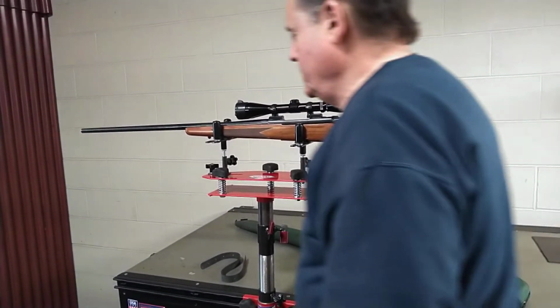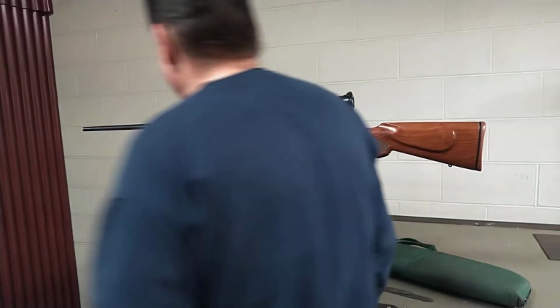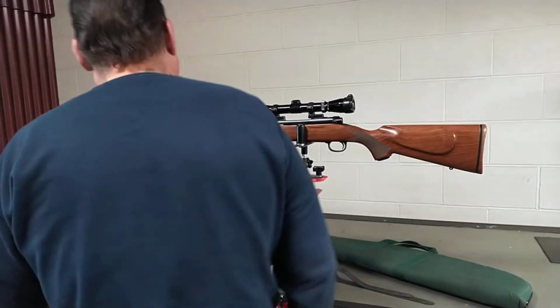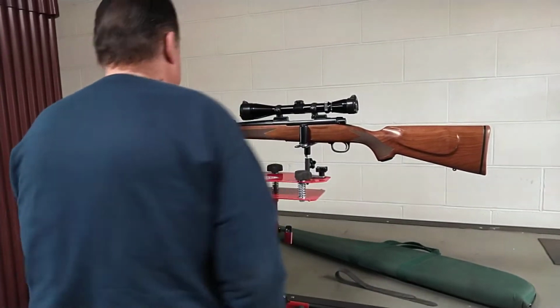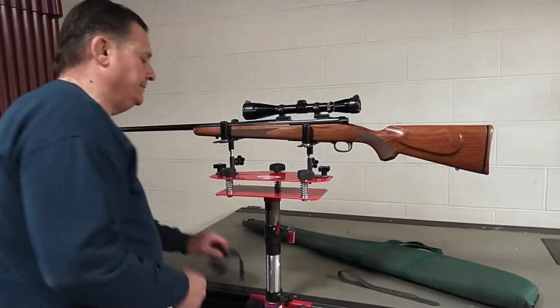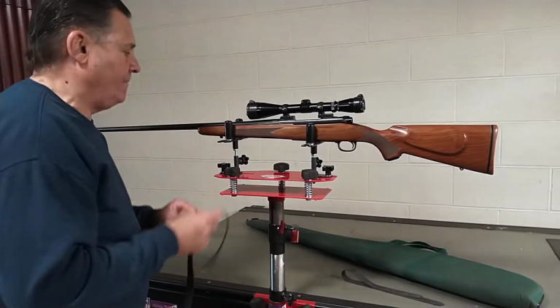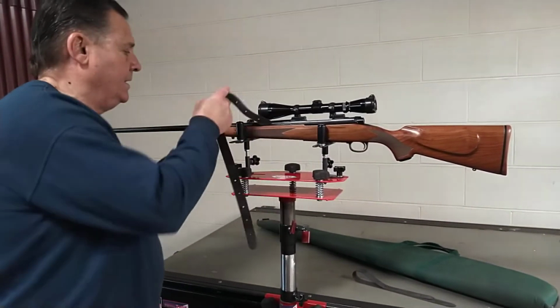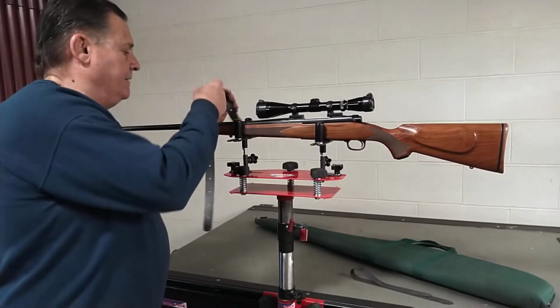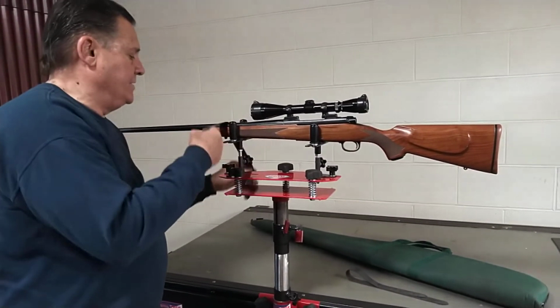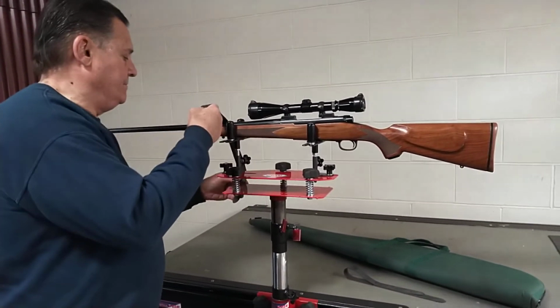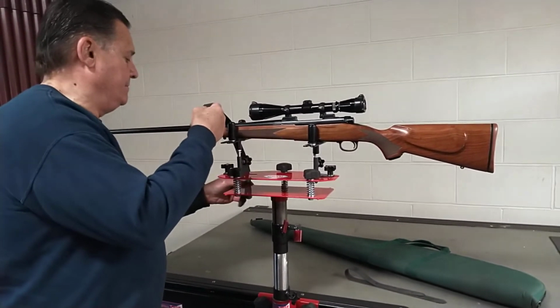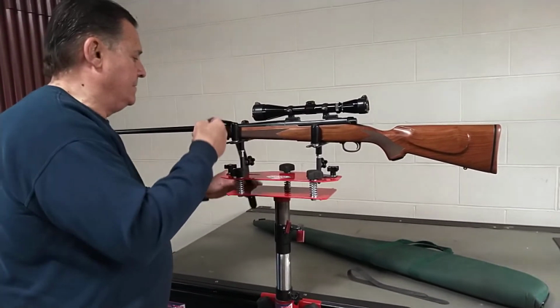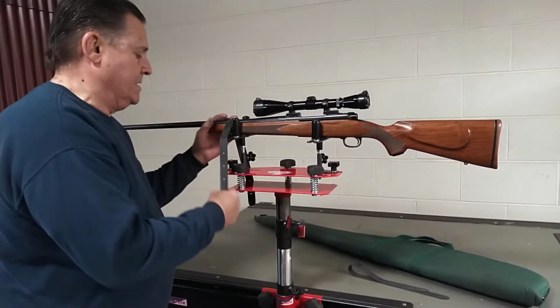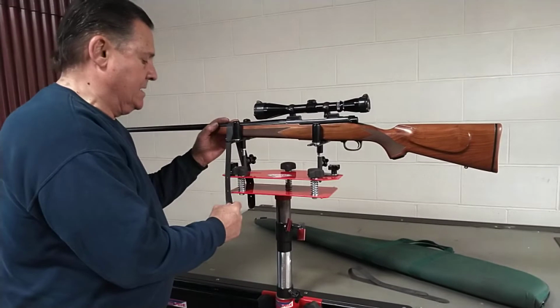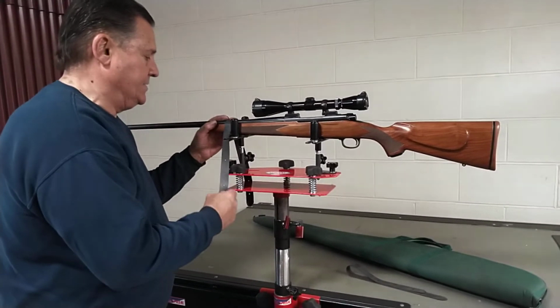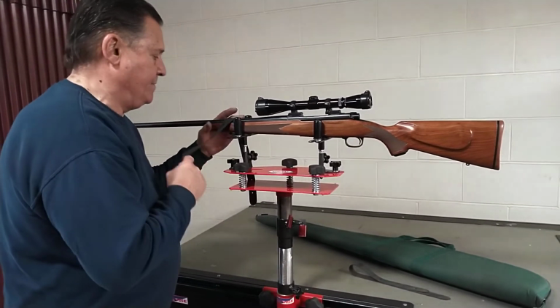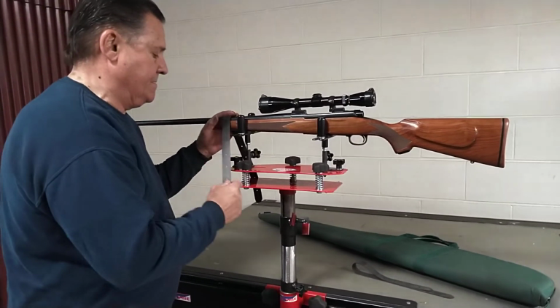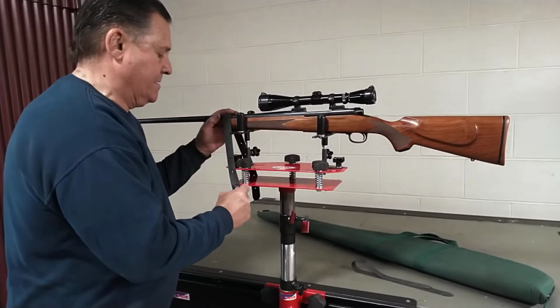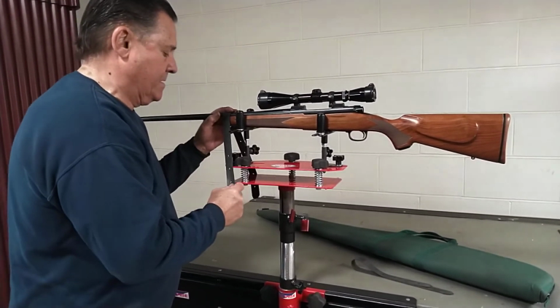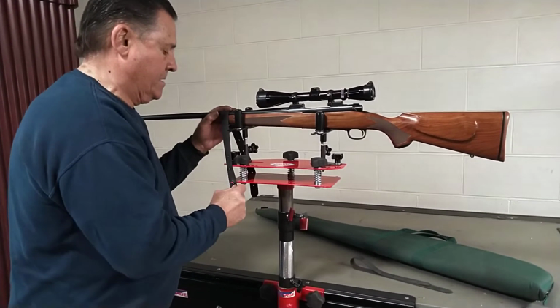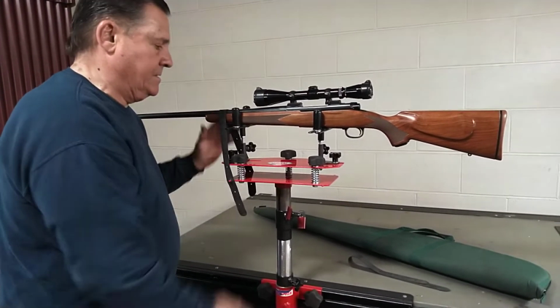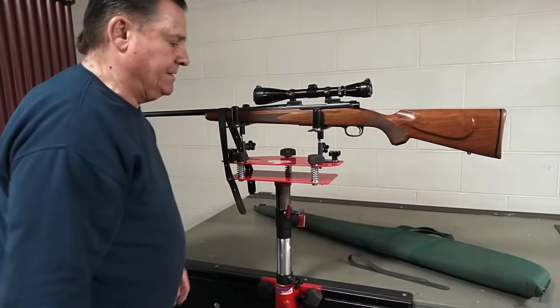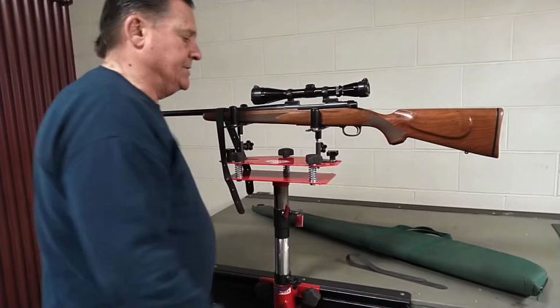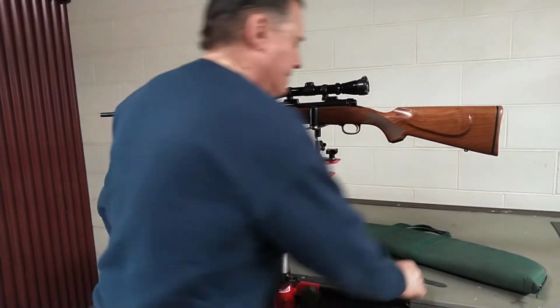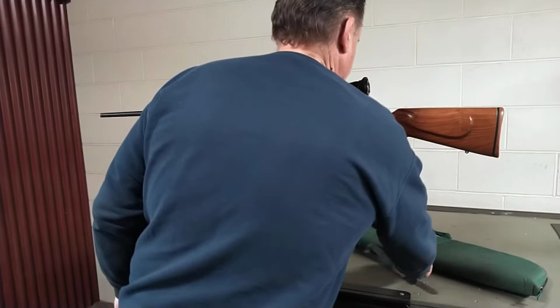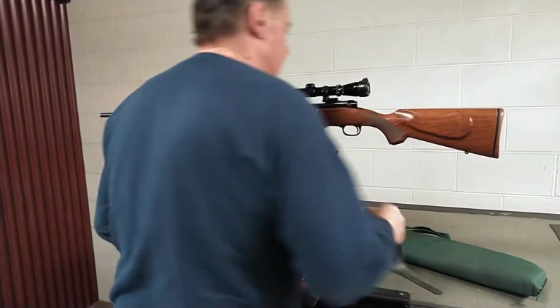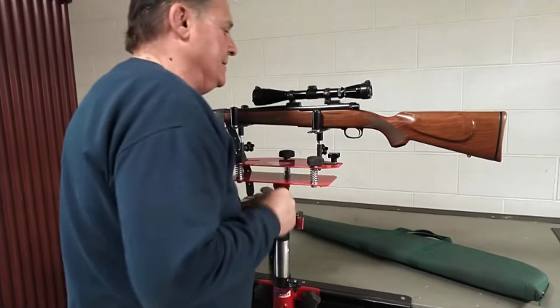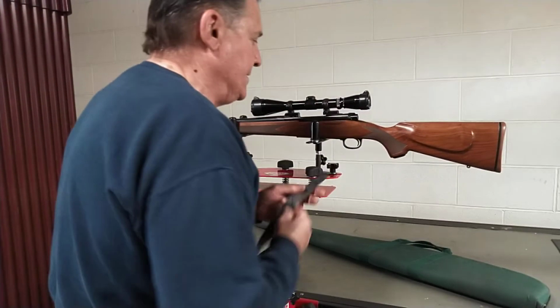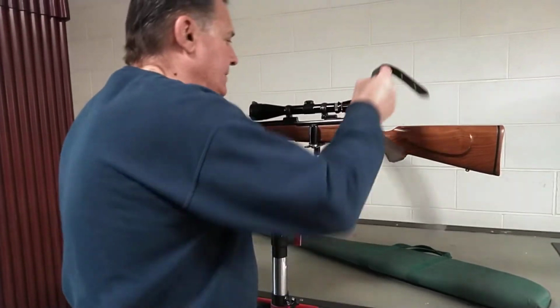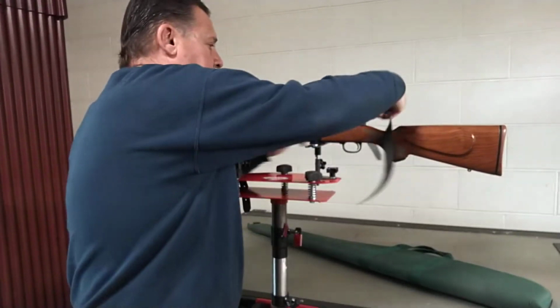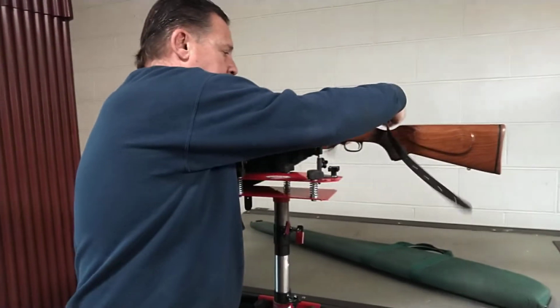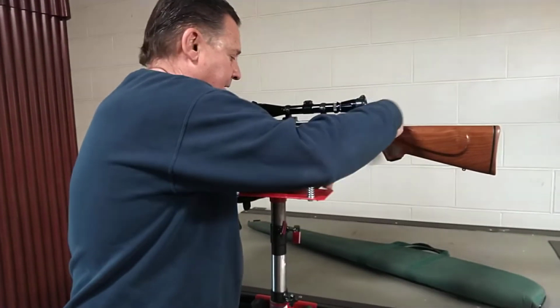If I want to, I can strap it in there. That easy — quick, simple, and easy.